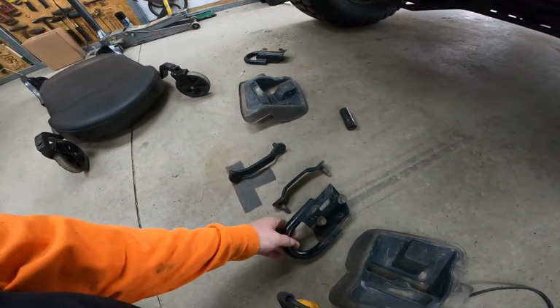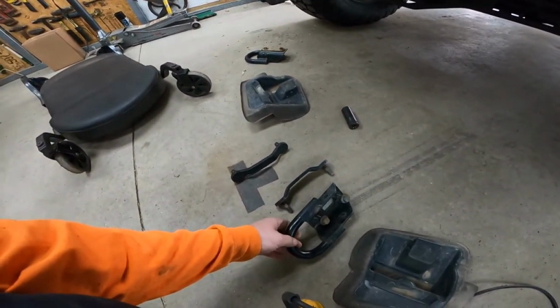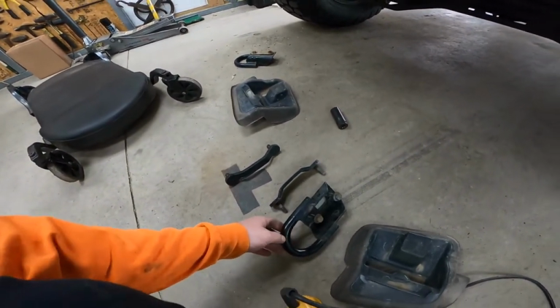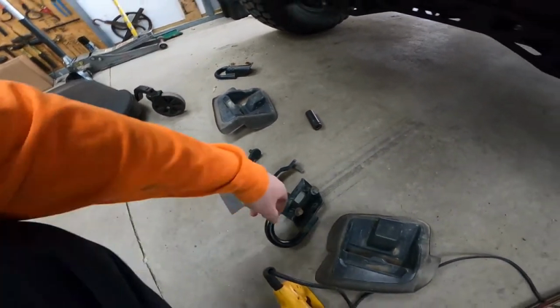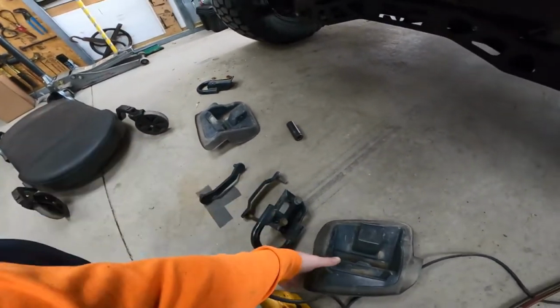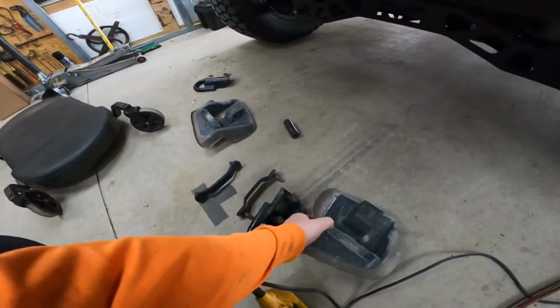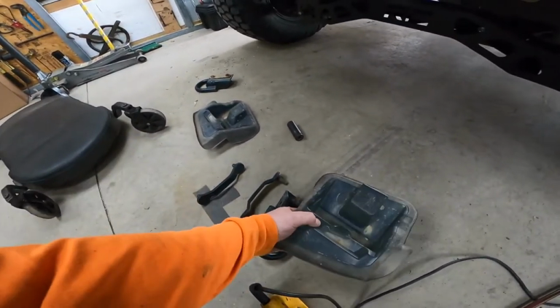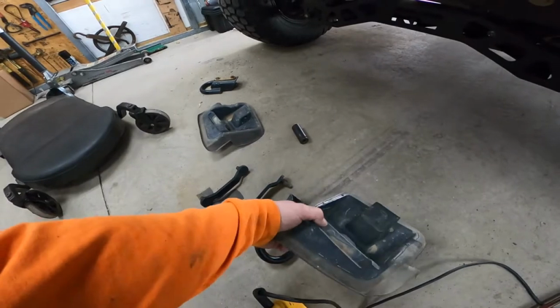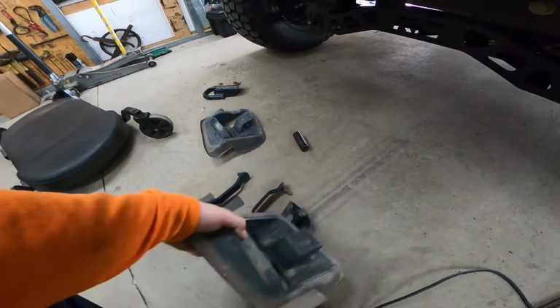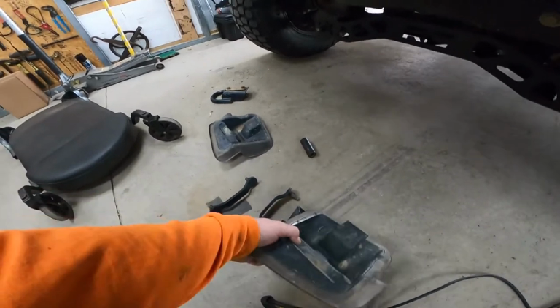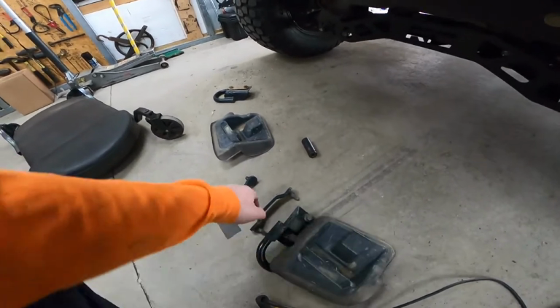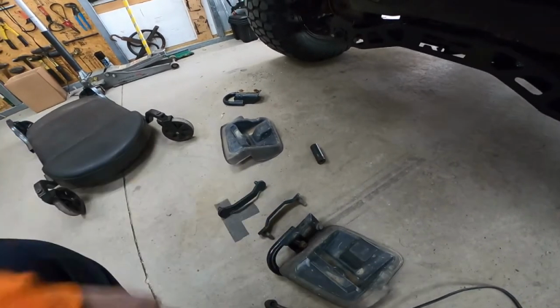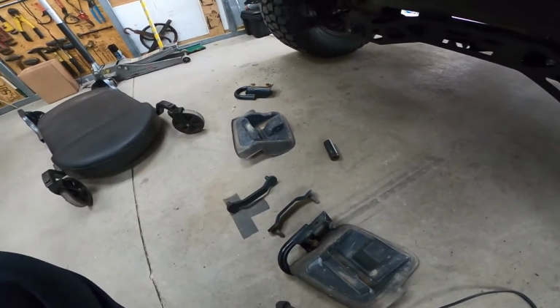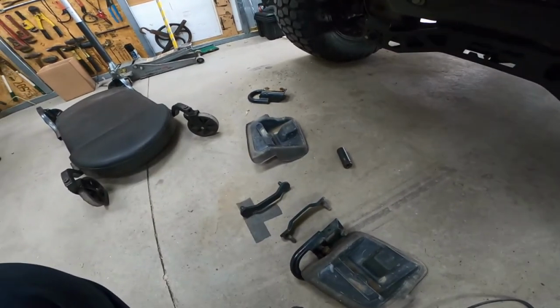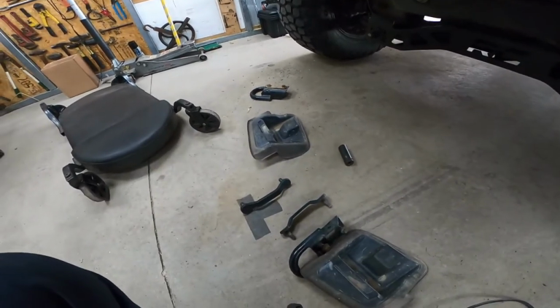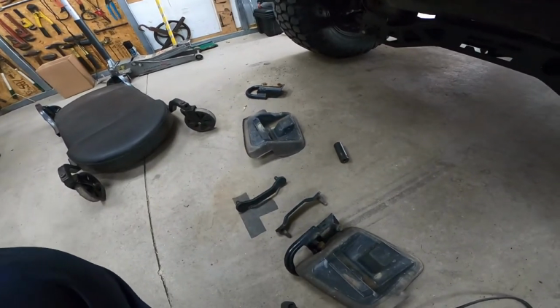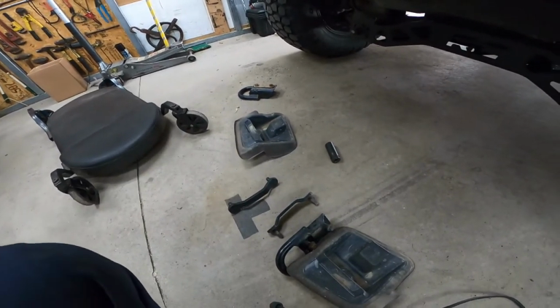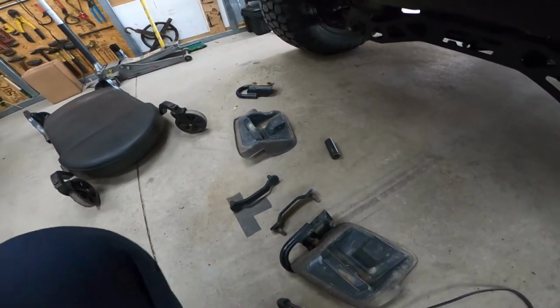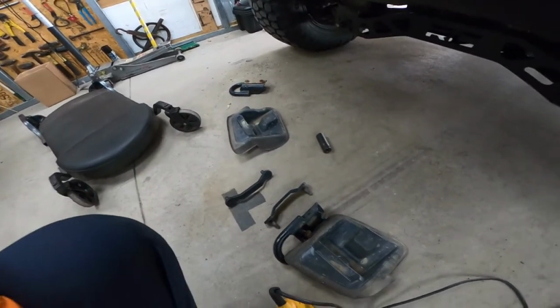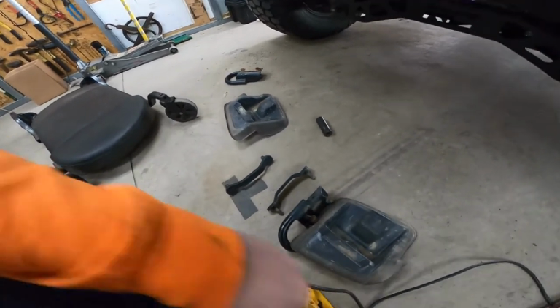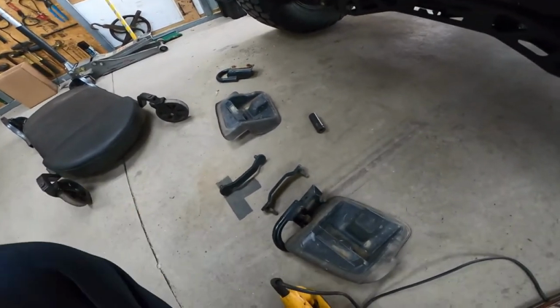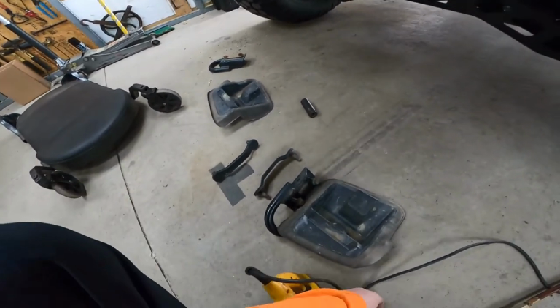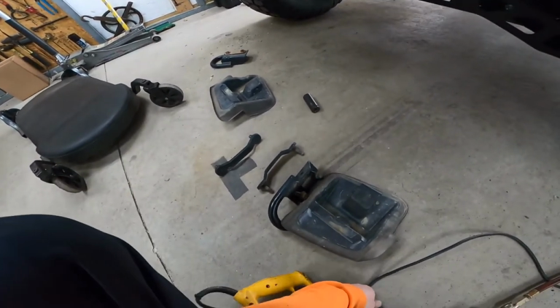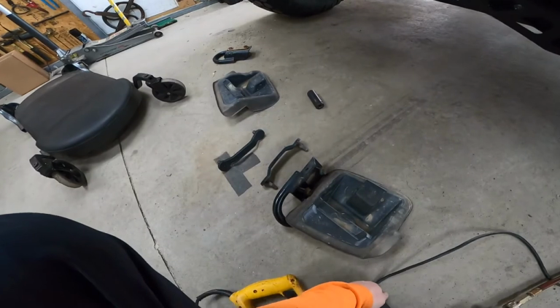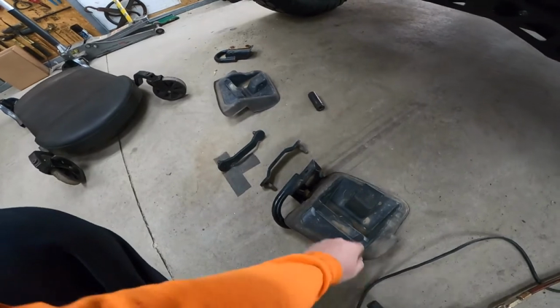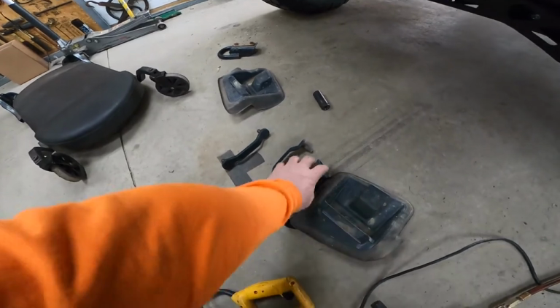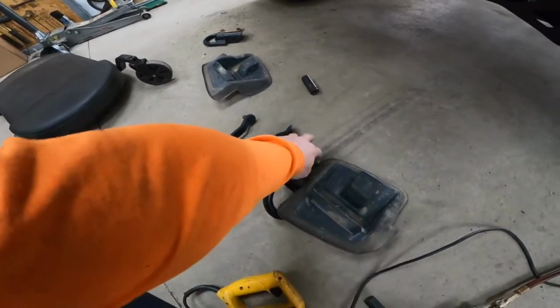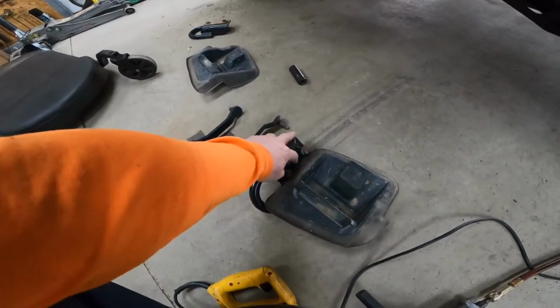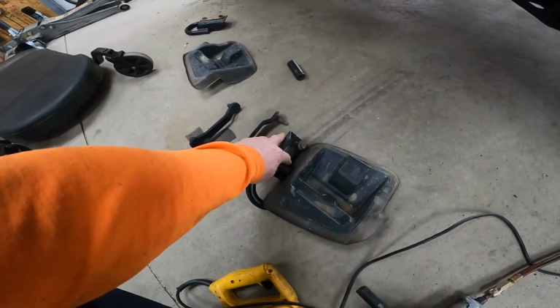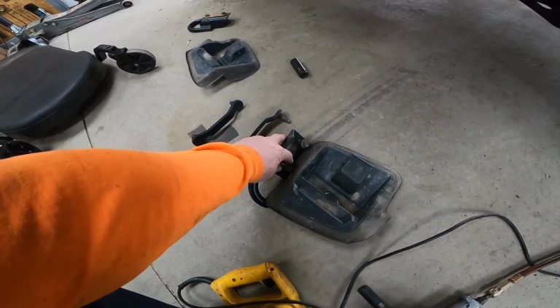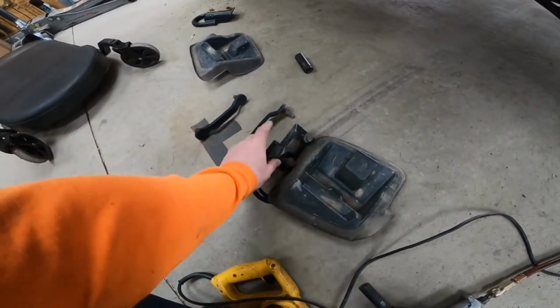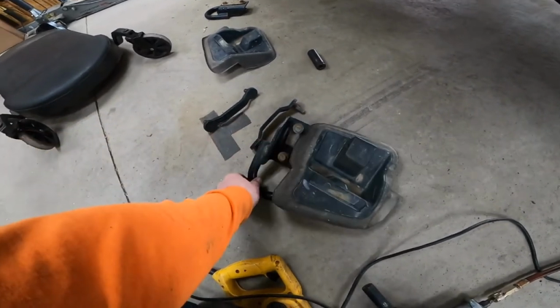I also took off the front toe hooks. These little plastic things just slide forward and they come off. That was a 15 millimeter to take those toe hooks off.